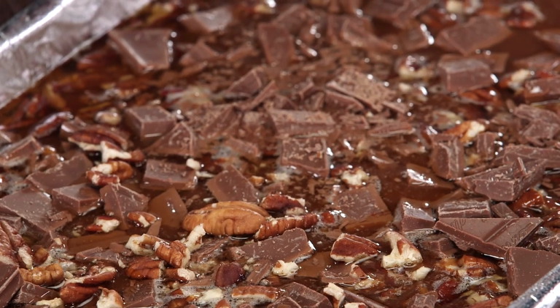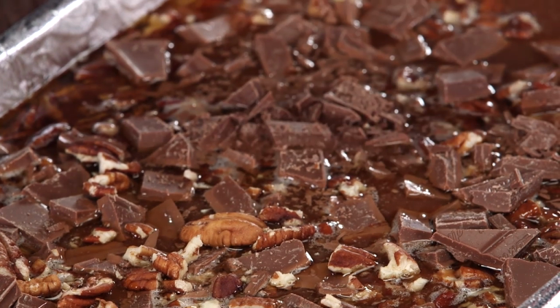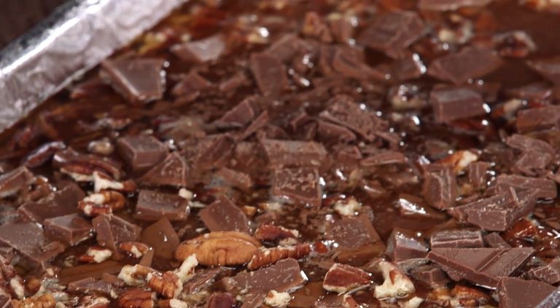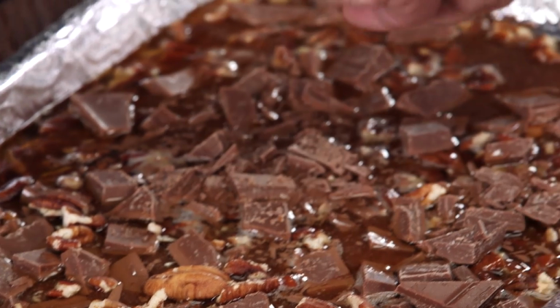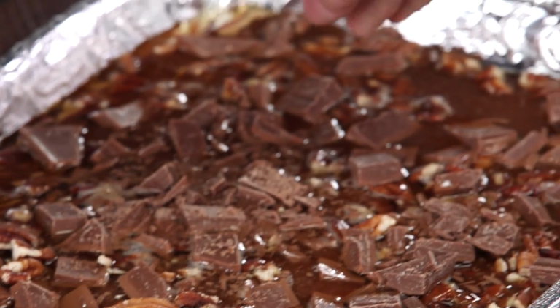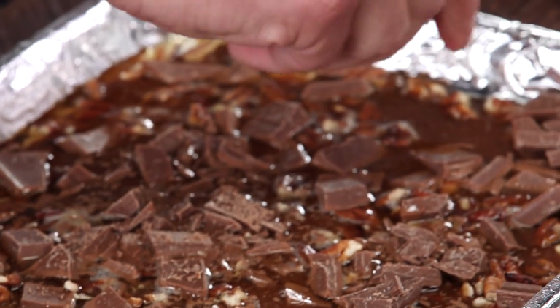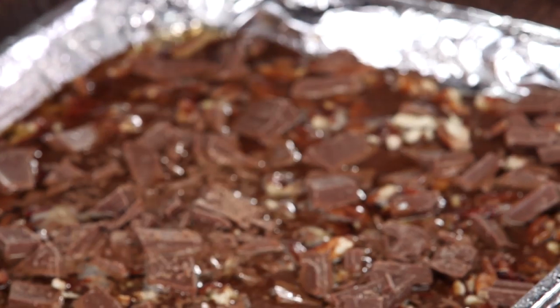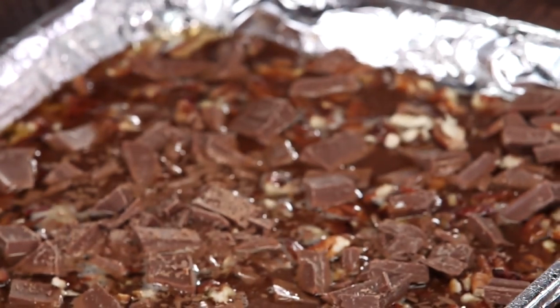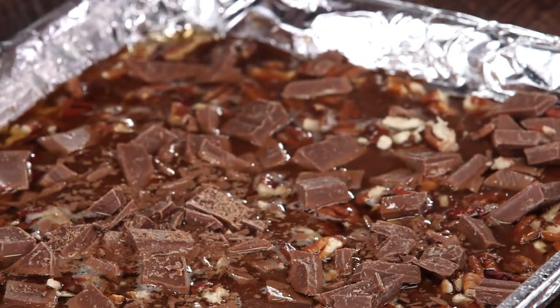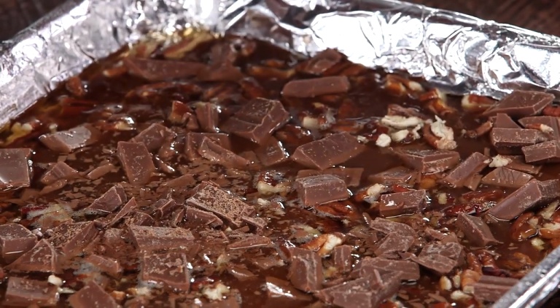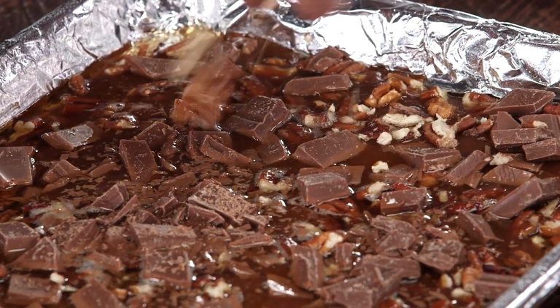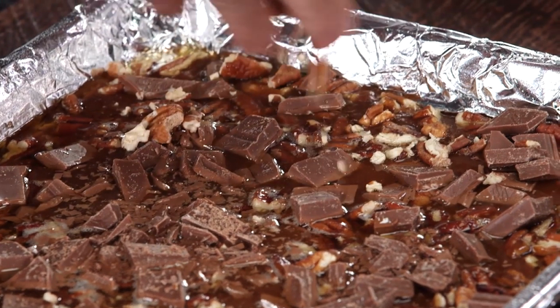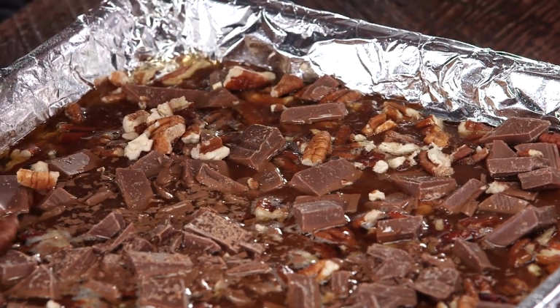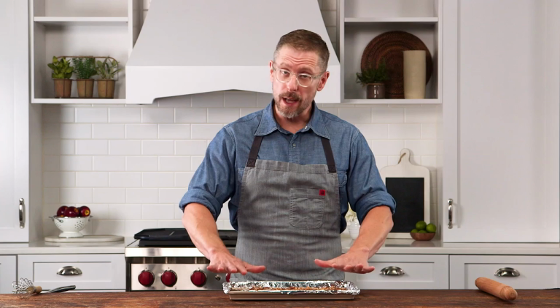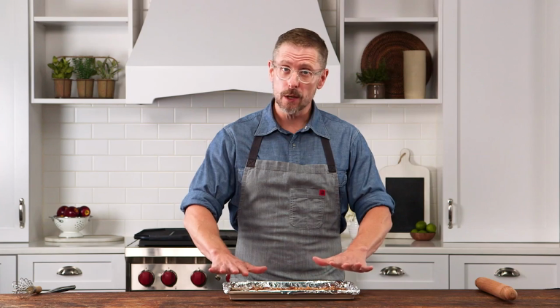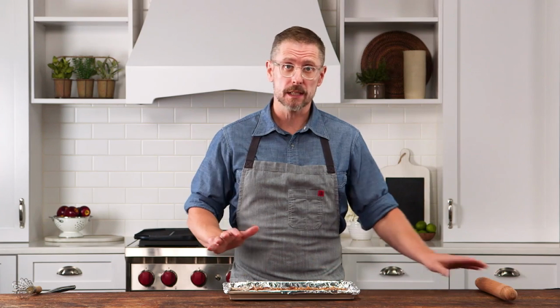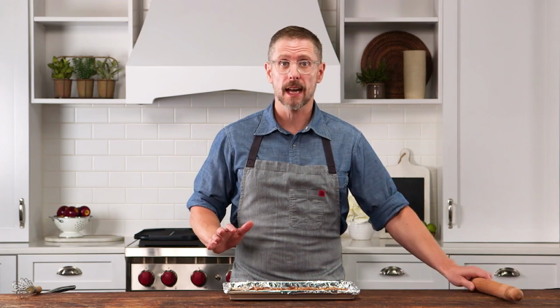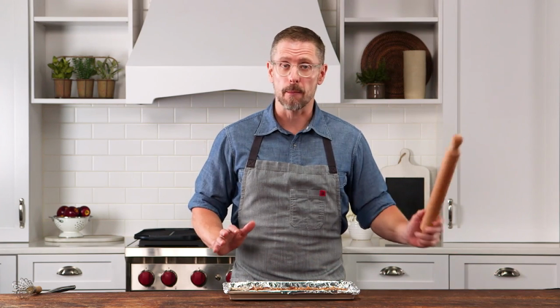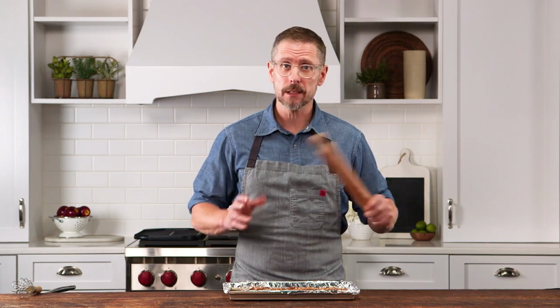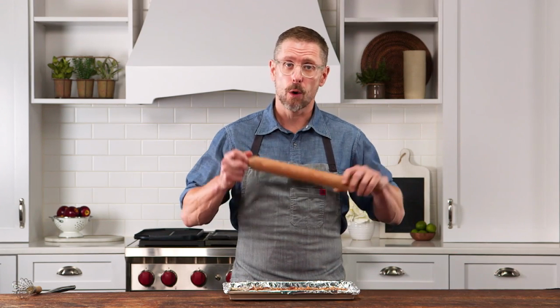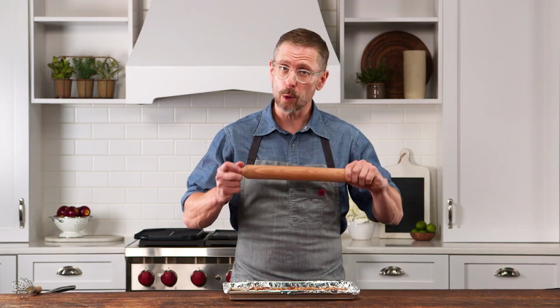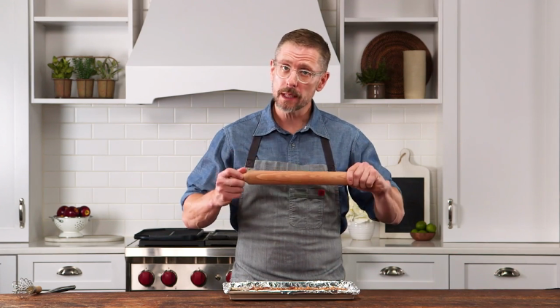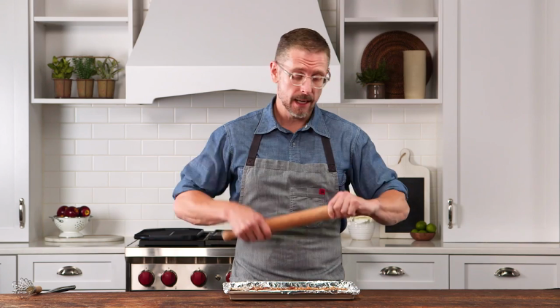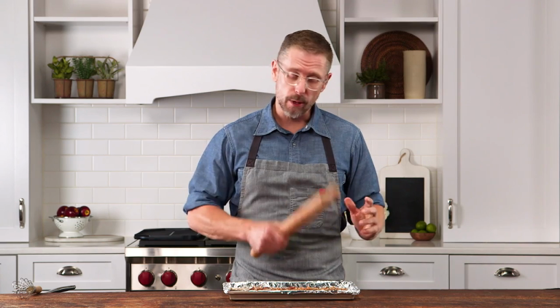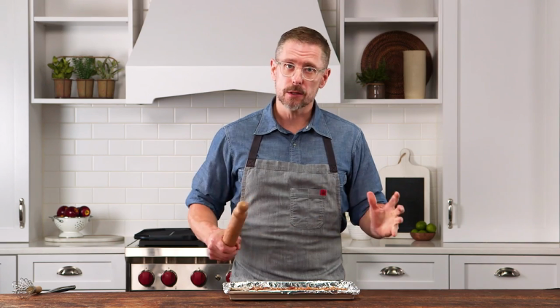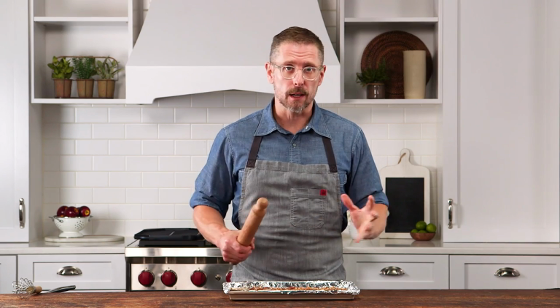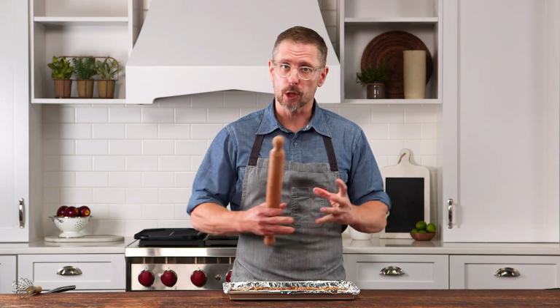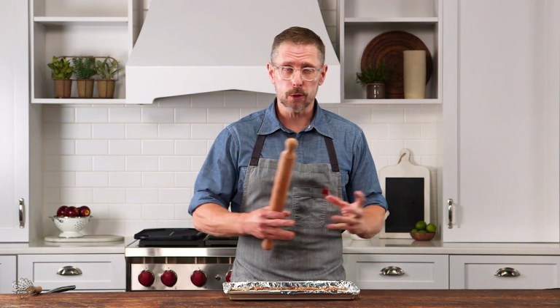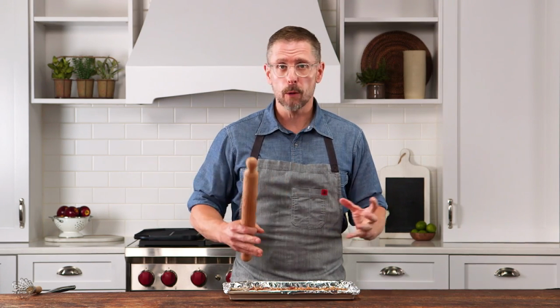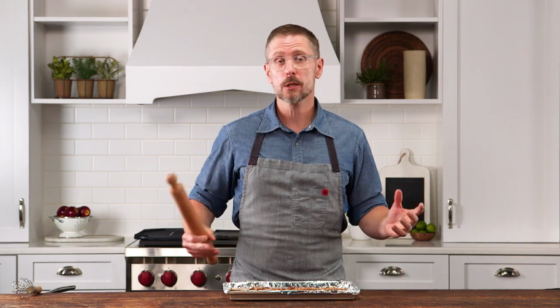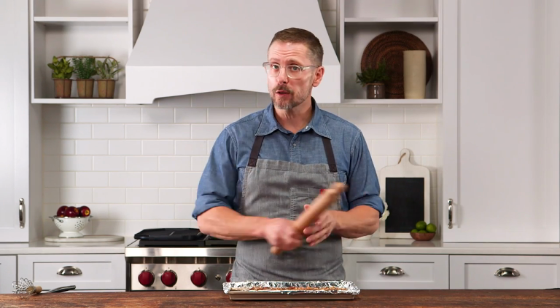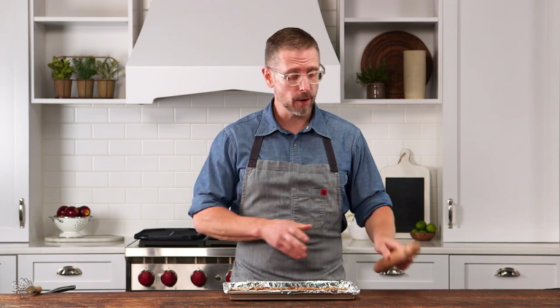At this point we want our toffee to chill for about 30 minutes. After that 30 minute period it's gonna be ready to go. We can take a mallet or rolling pin and break it into large or small pieces, whatever you prefer.